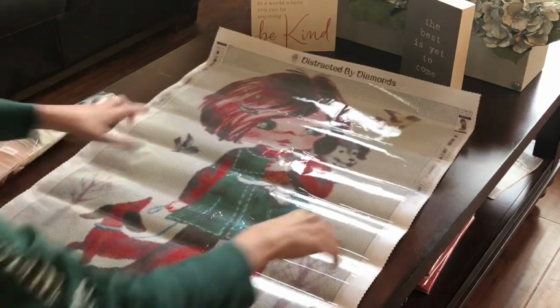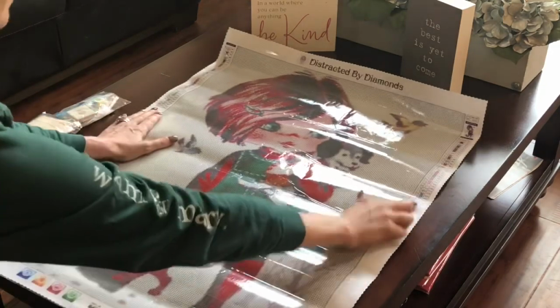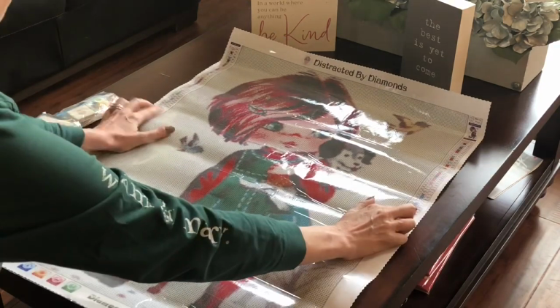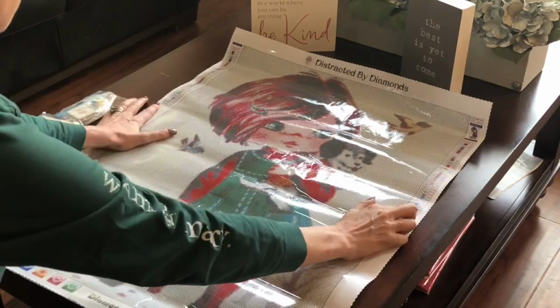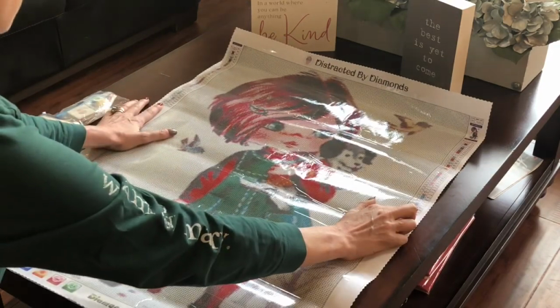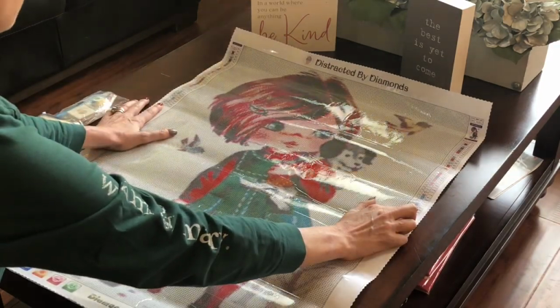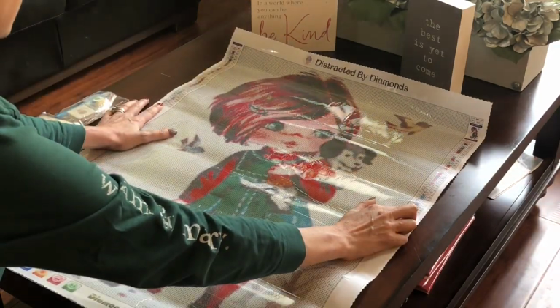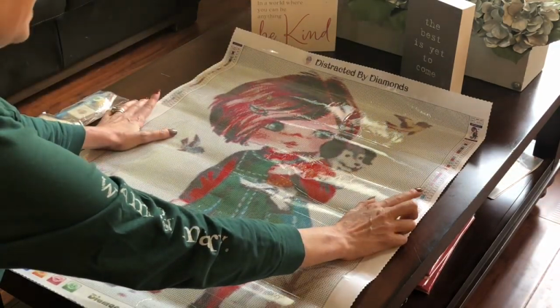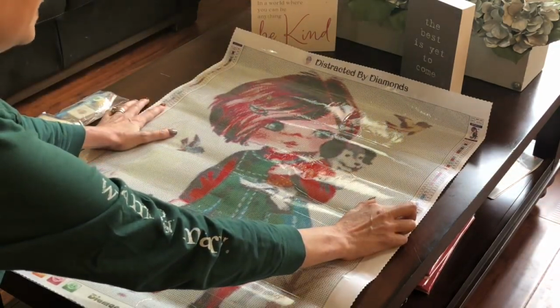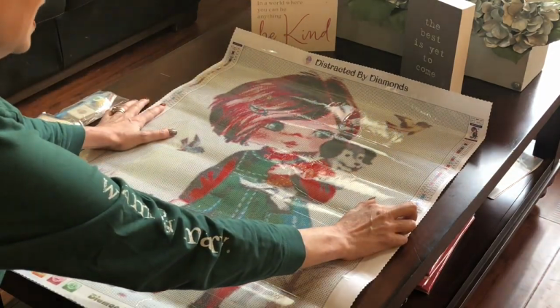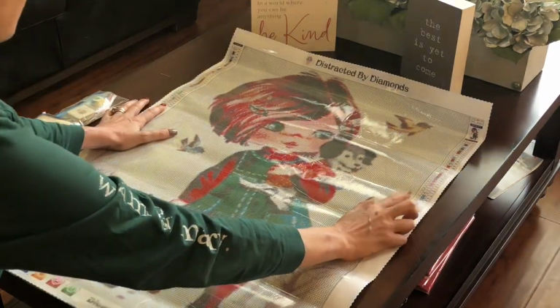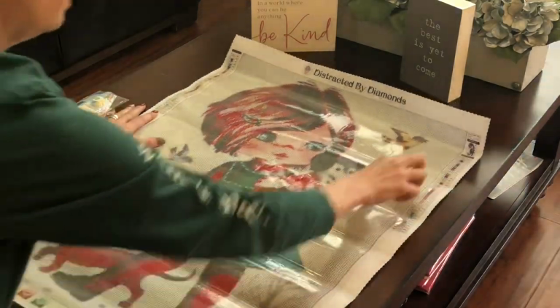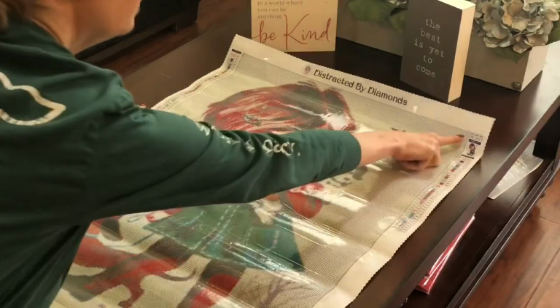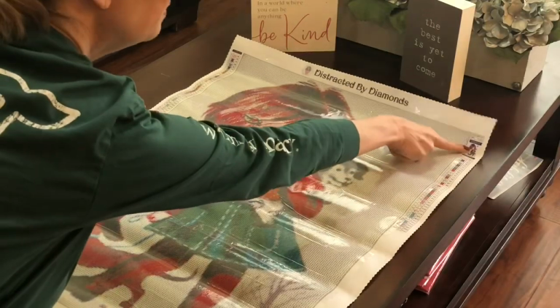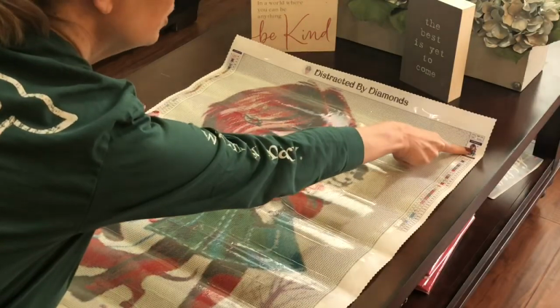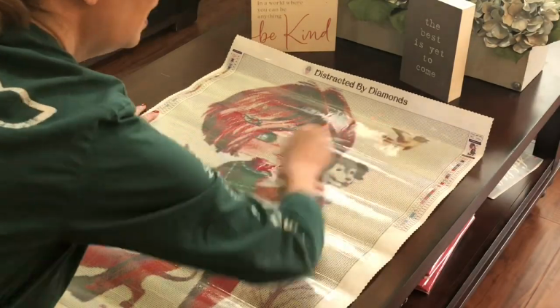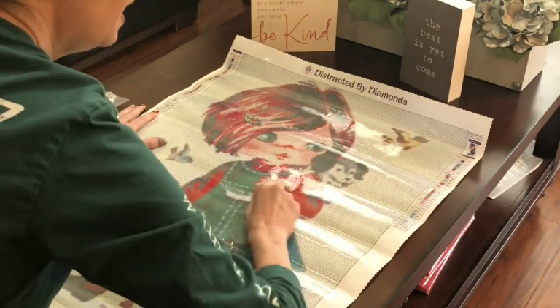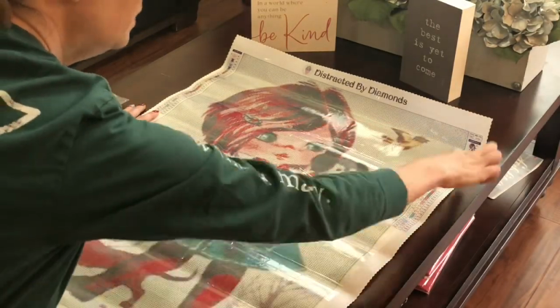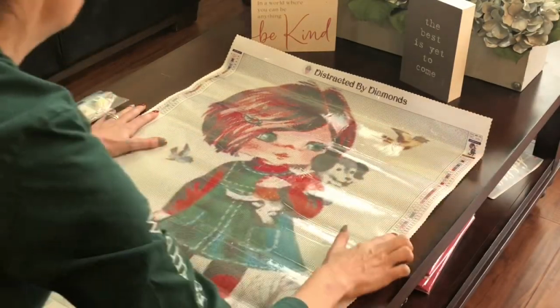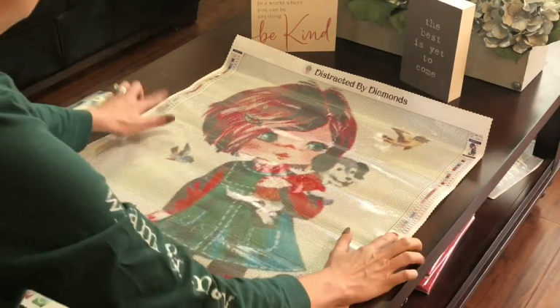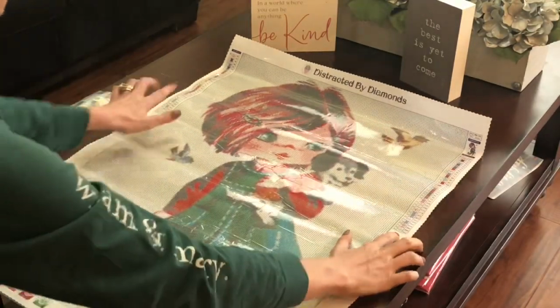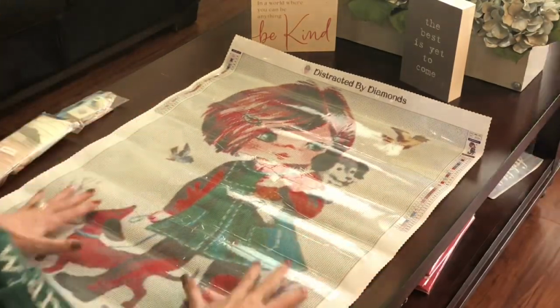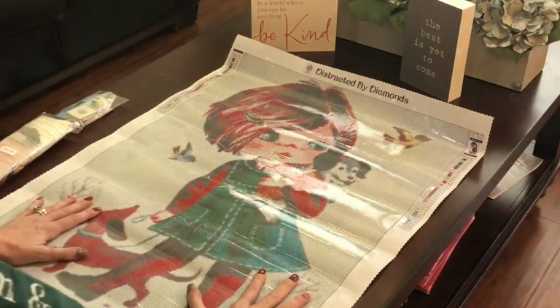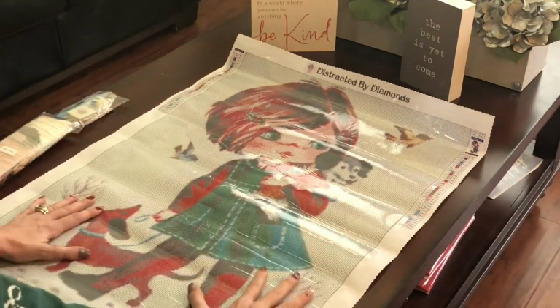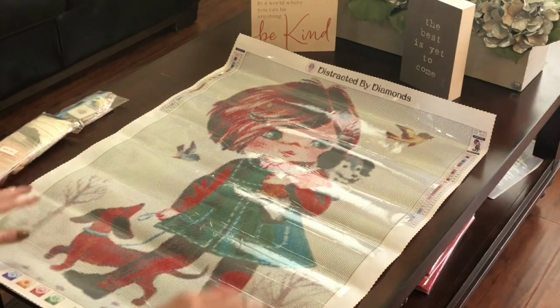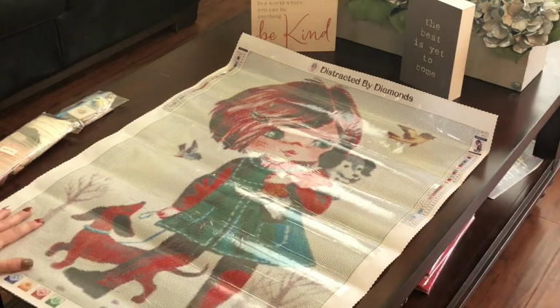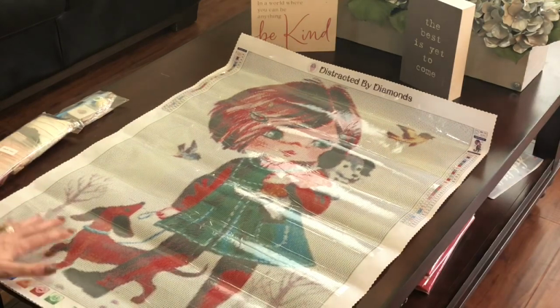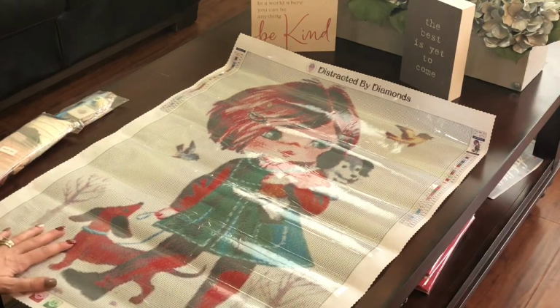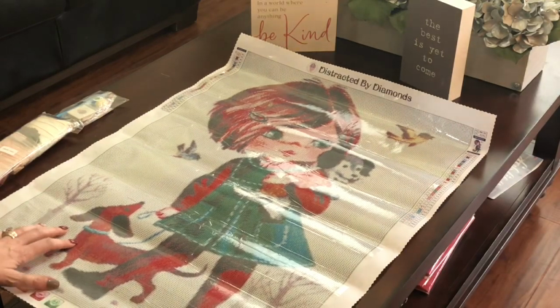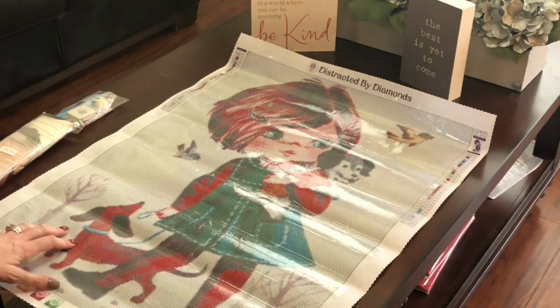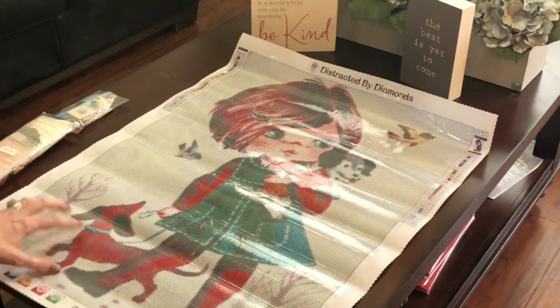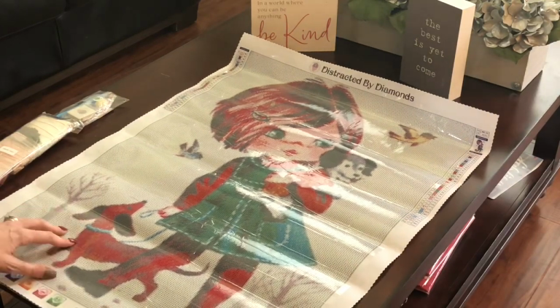You've got your two thumbnails on either side of the canvas. One also has the picture, but you've got your colors on both sides. Again, this is a pretty good size painting, so you need it on both sides.